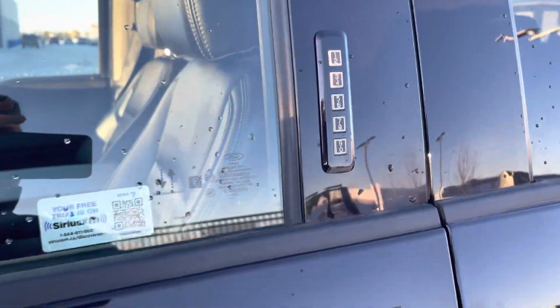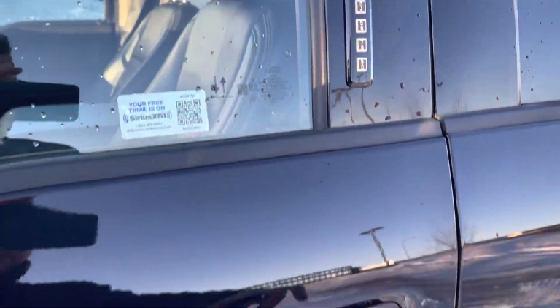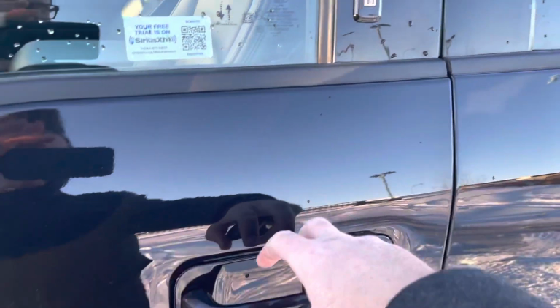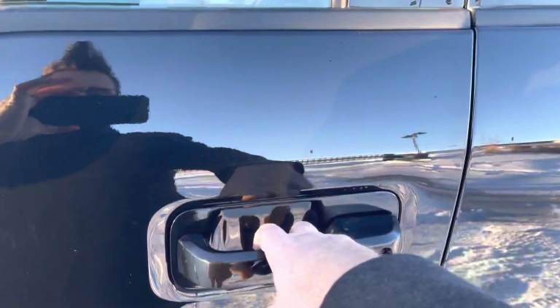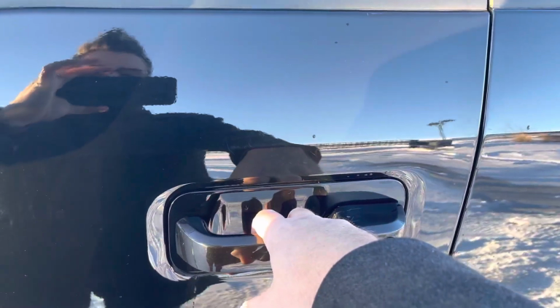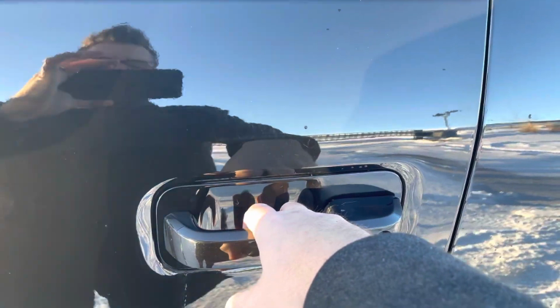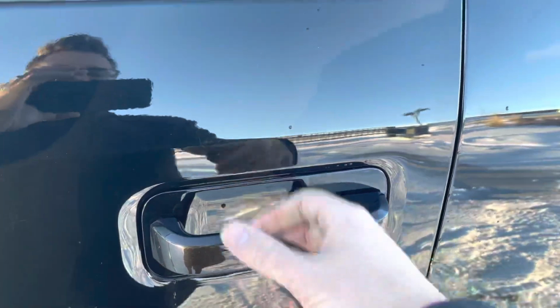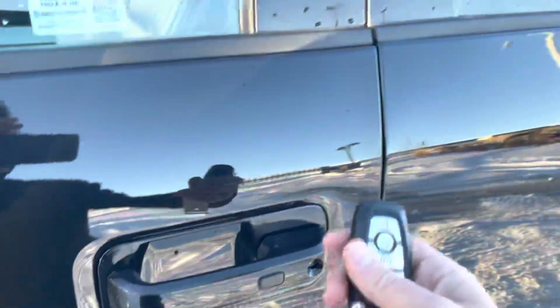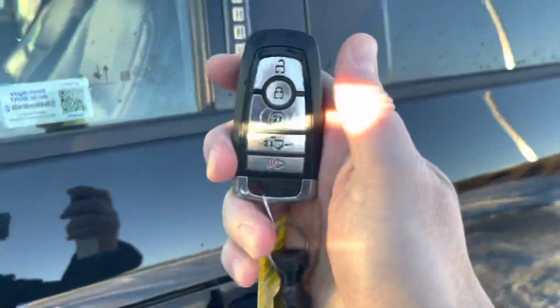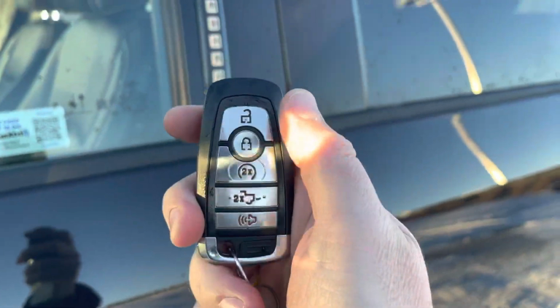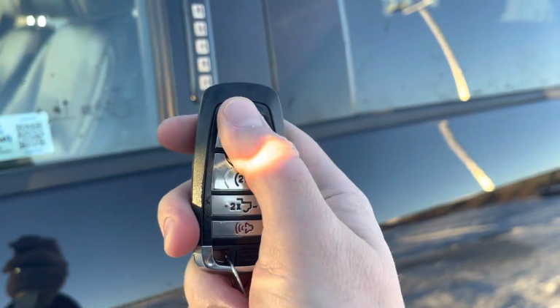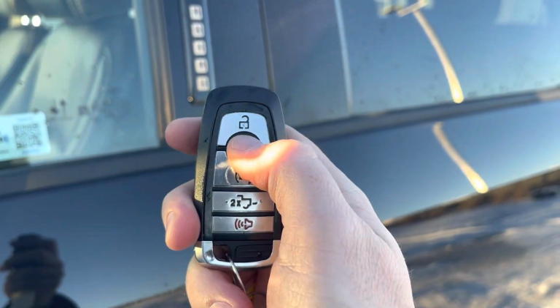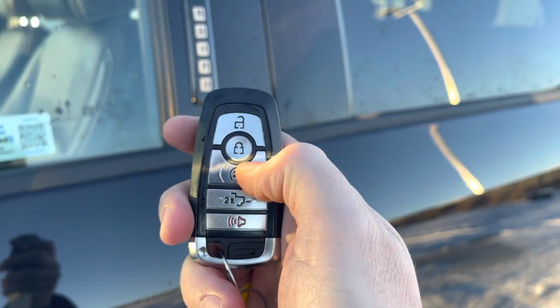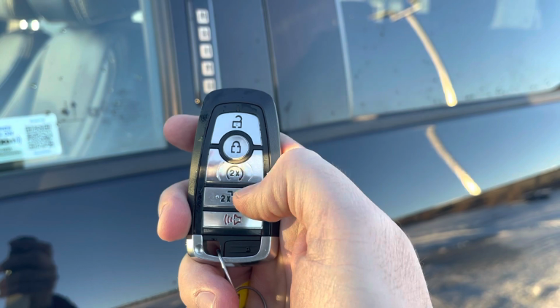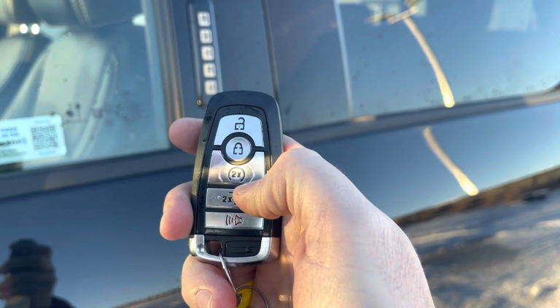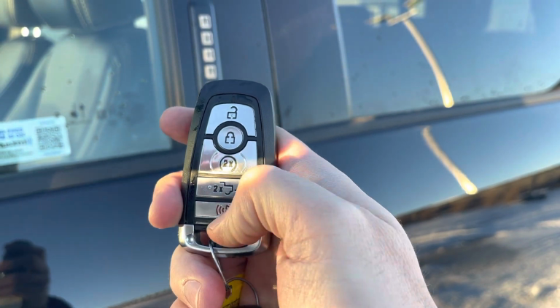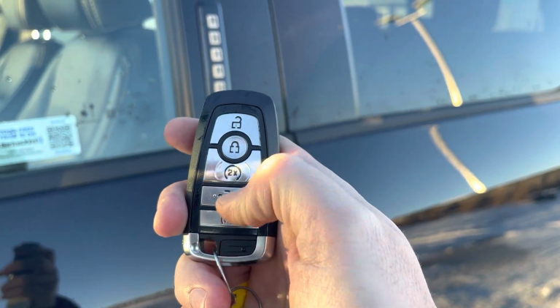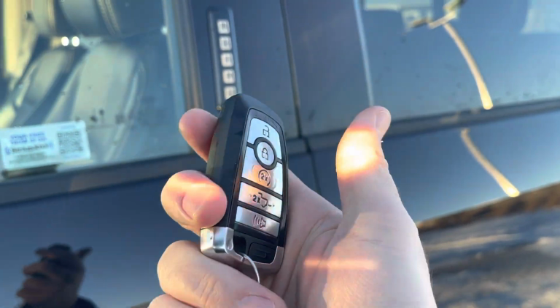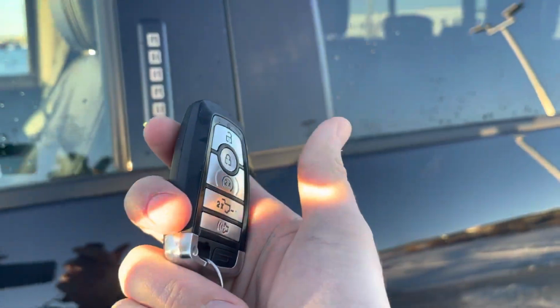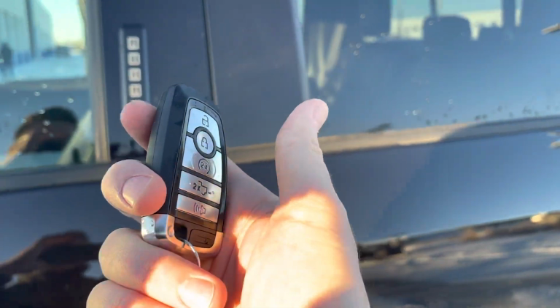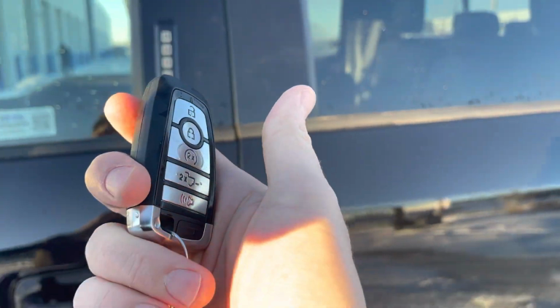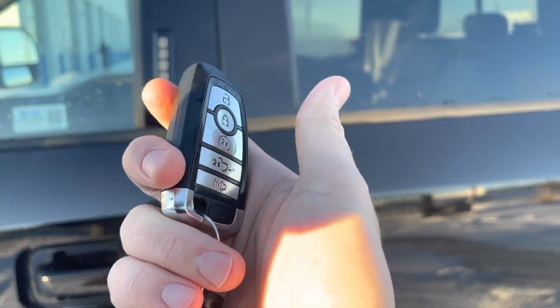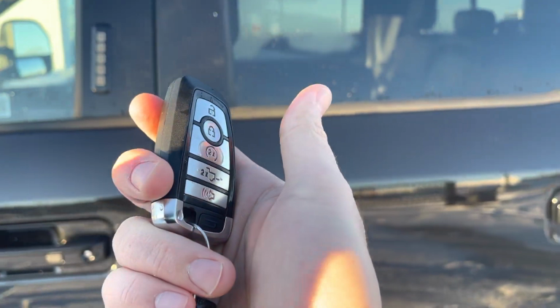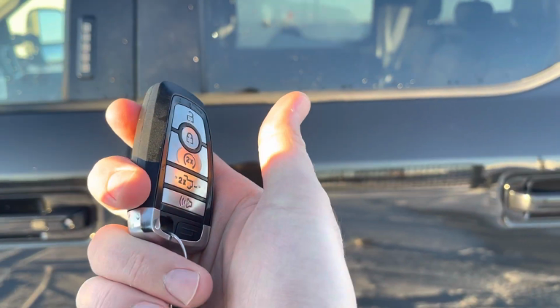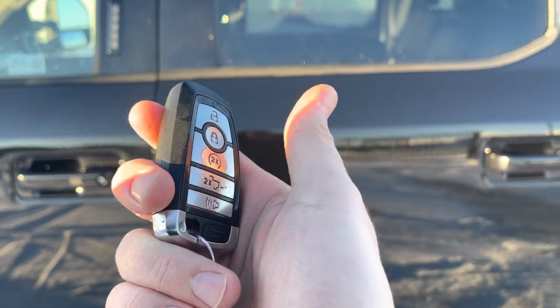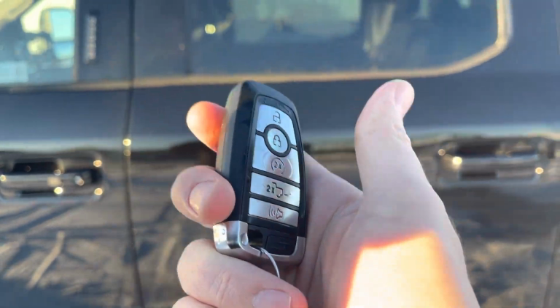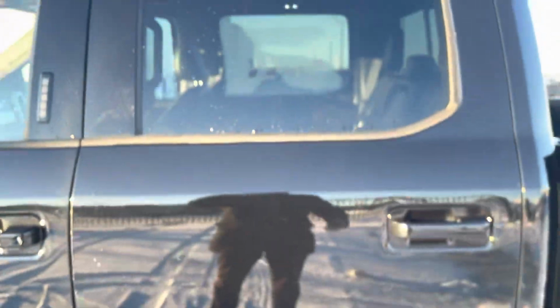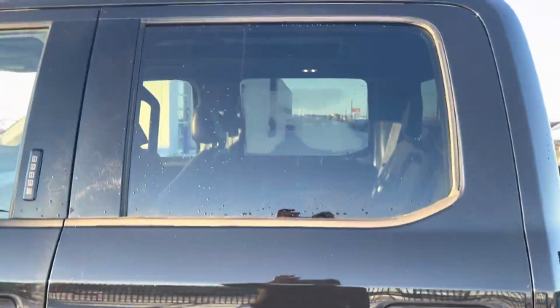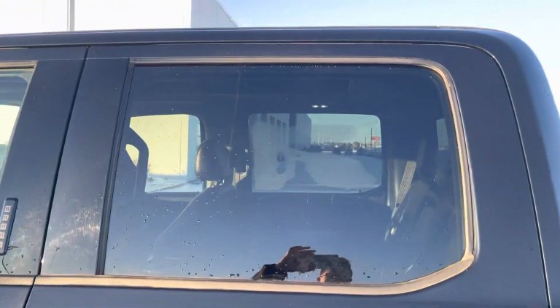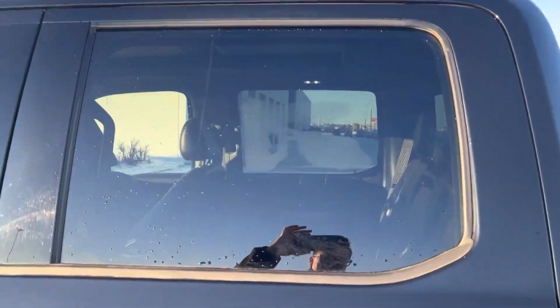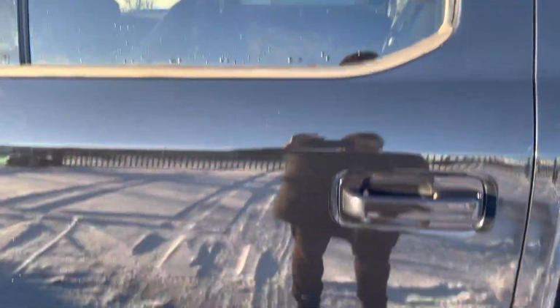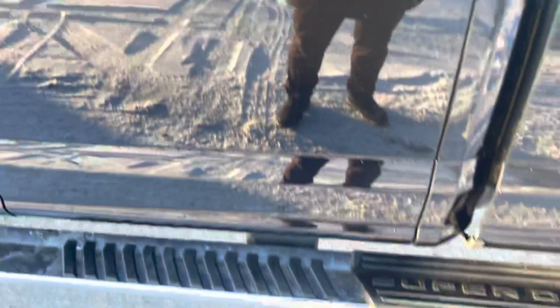To get in or out of this truck you can put your code in on the keypad and it'll unlock, or you can put your hand in the door handle — the heat of your hands will unlock it. Or you can use the key fob with unlock, lock, remote start, power tailgate, and alarm, or download the Ford Pass app and do that anywhere in the world for free.